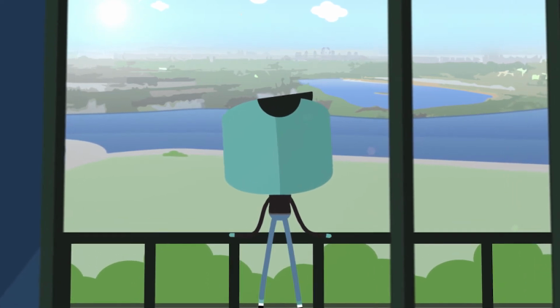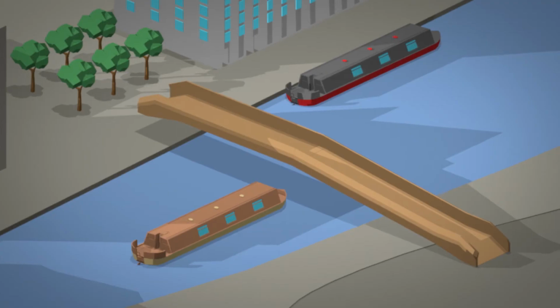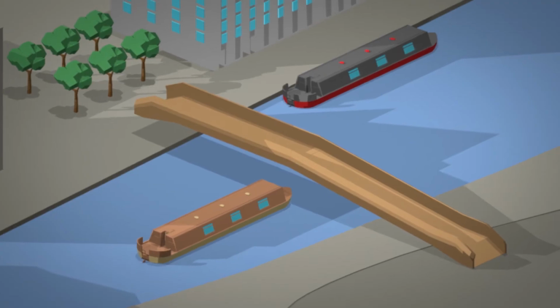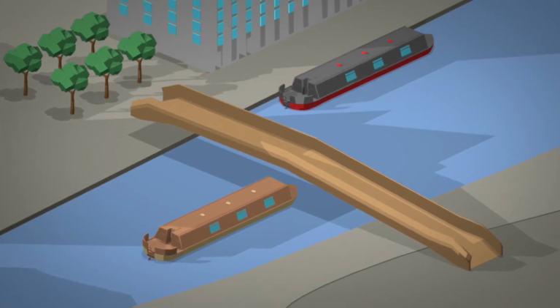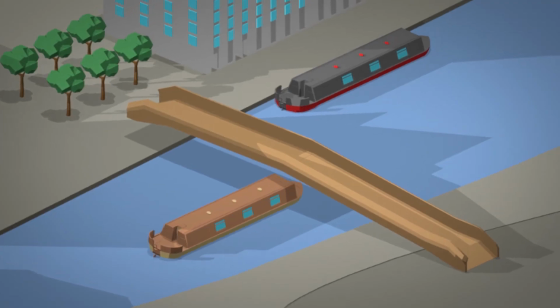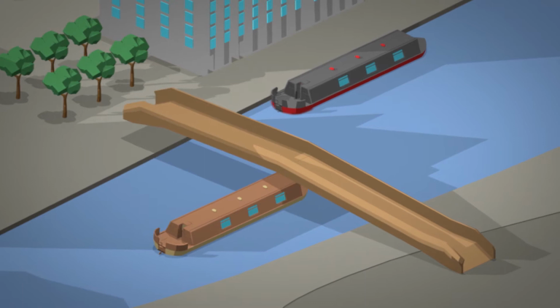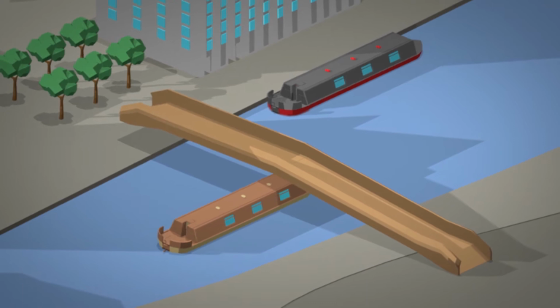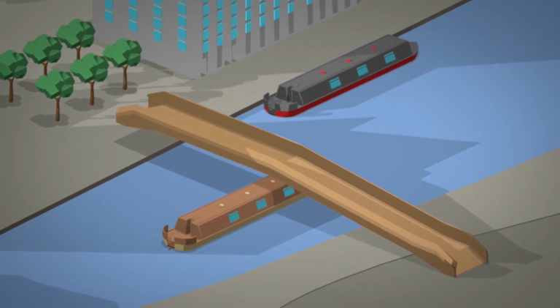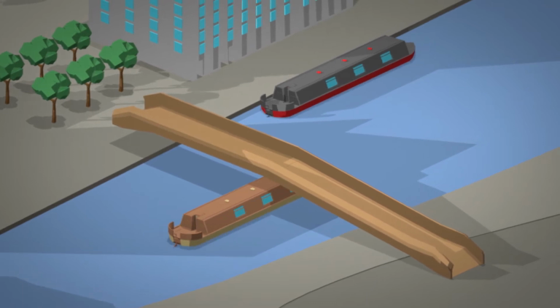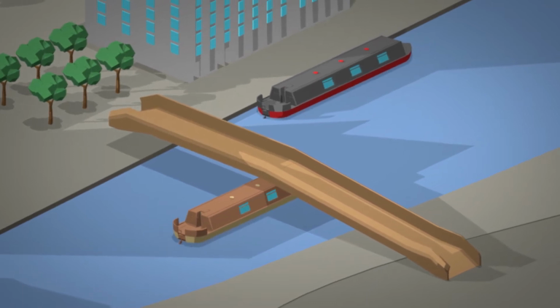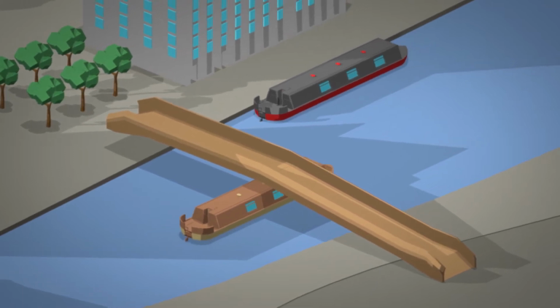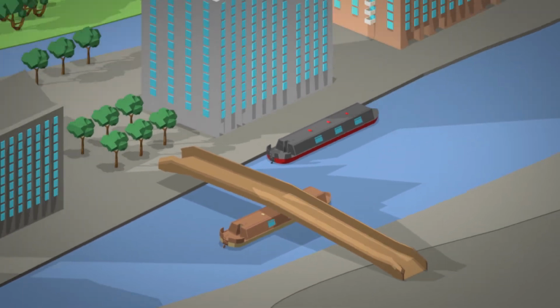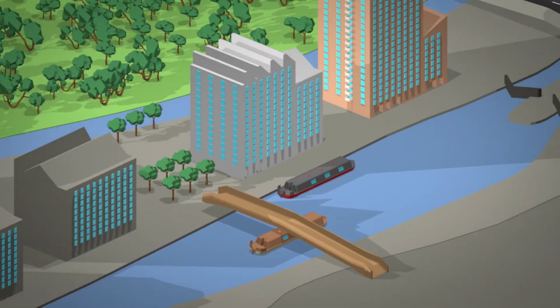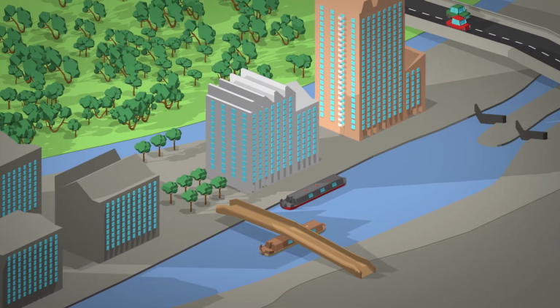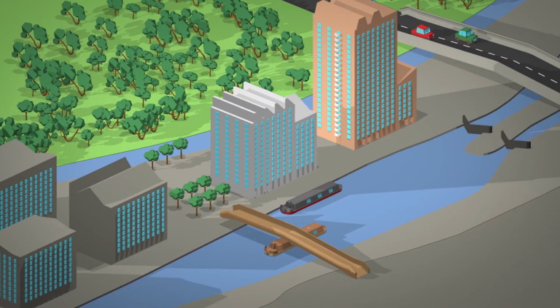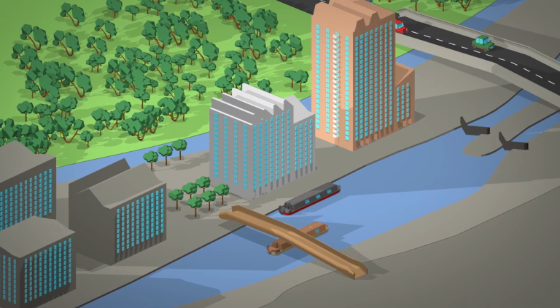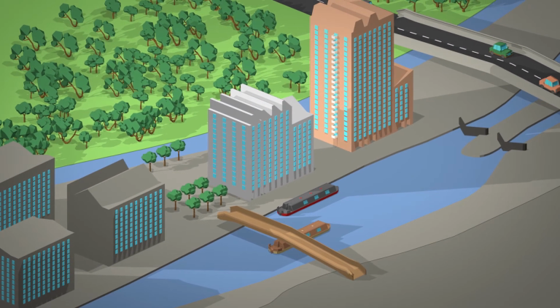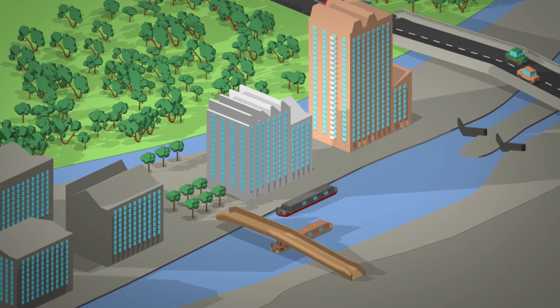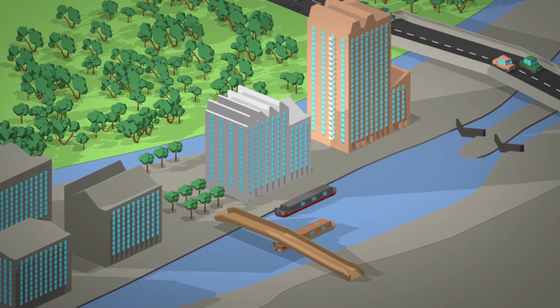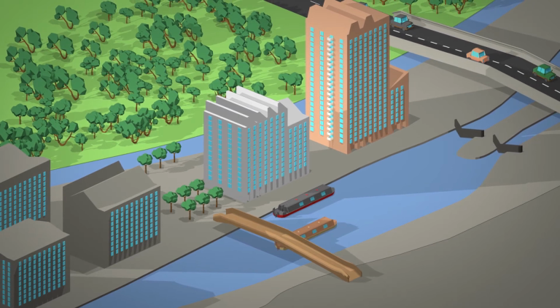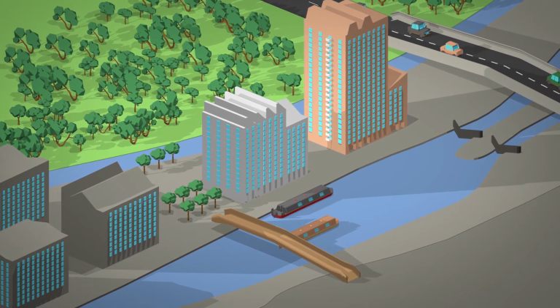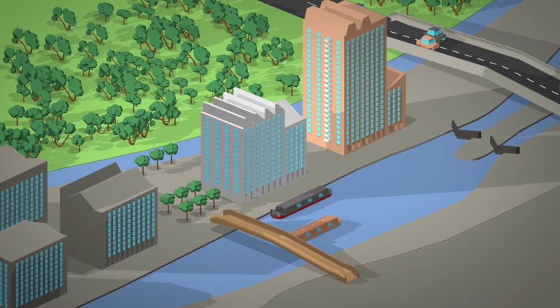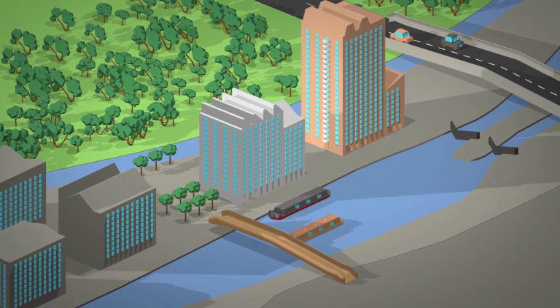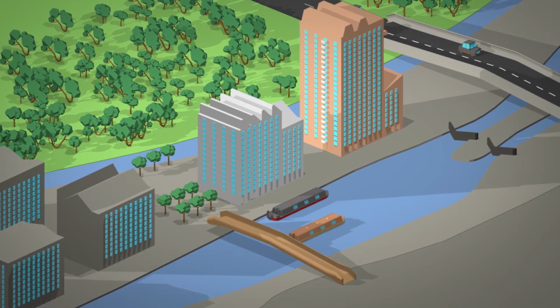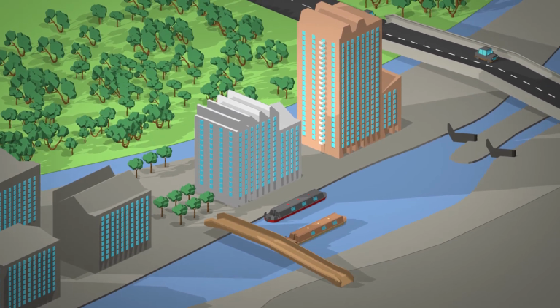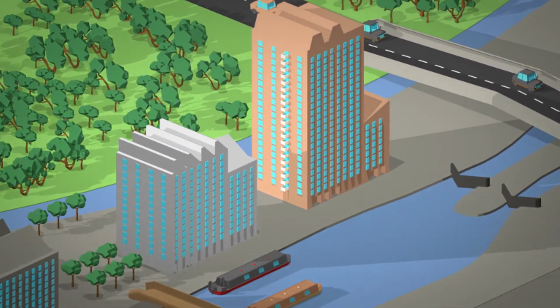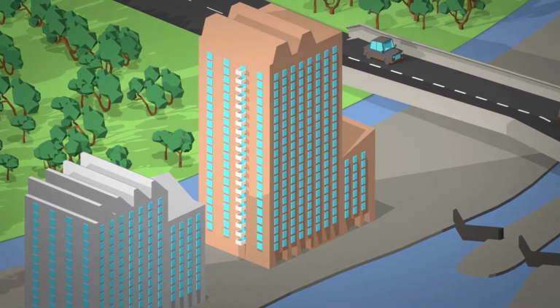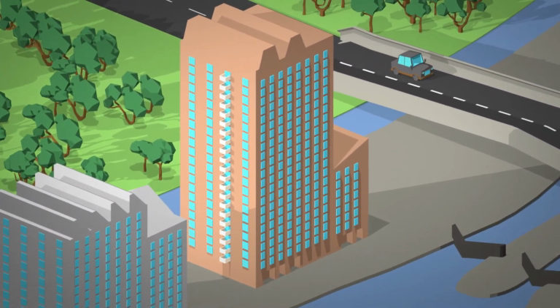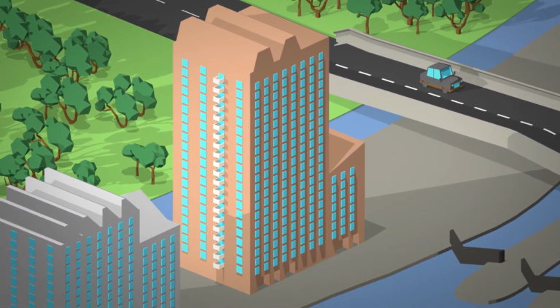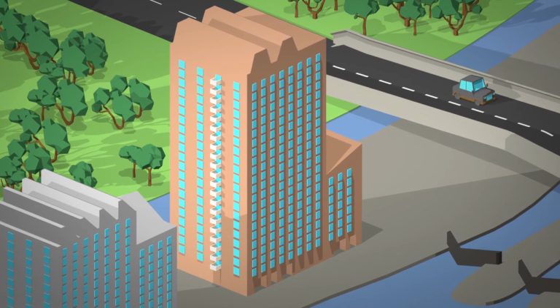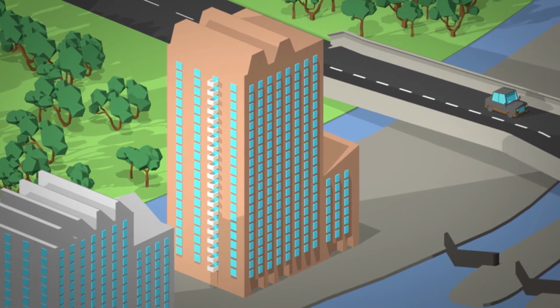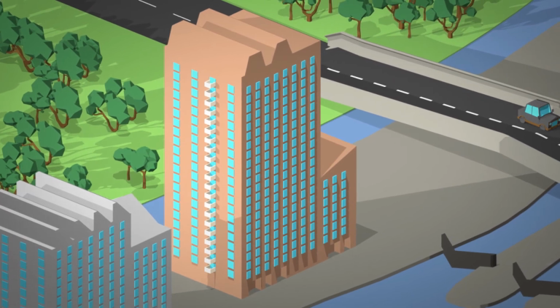We wanted to call the development an island — water literally on all four sides. The River Lee and Walthamstow Wetlands, to name just two. In fact, there's so much water we're struggling to find an apartment that doesn't have a view of it. Take a look for yourself.